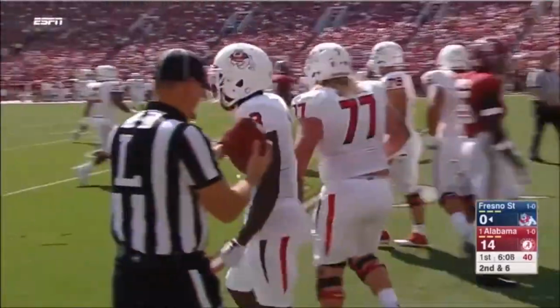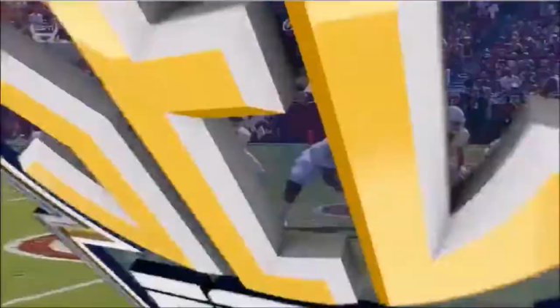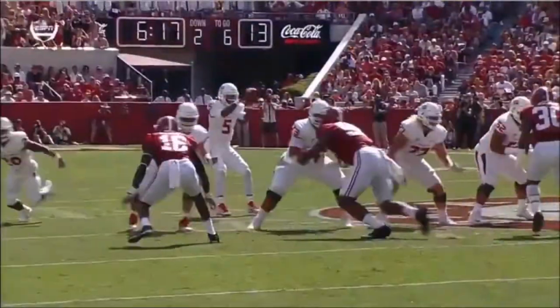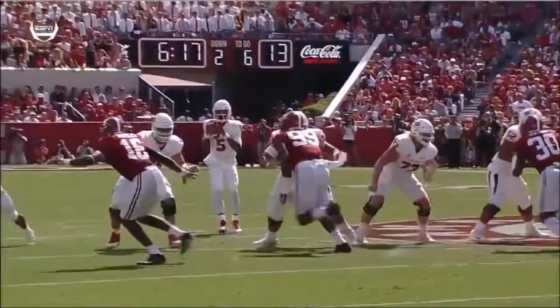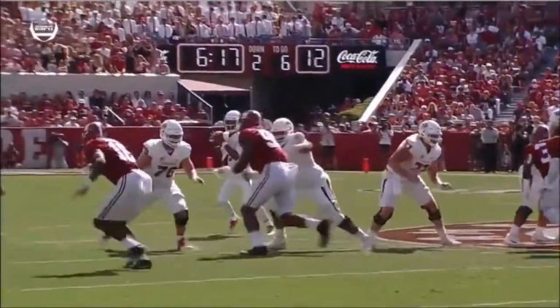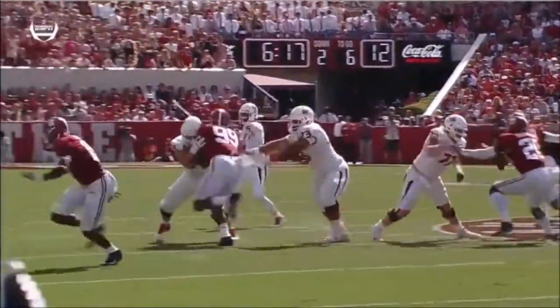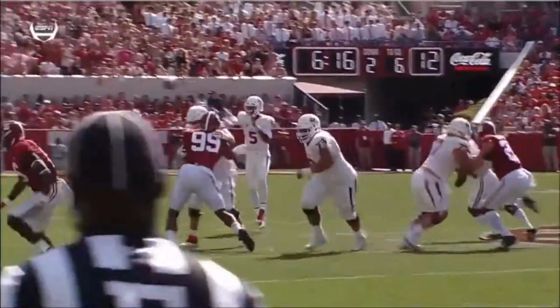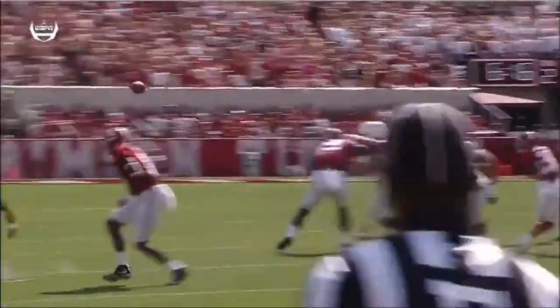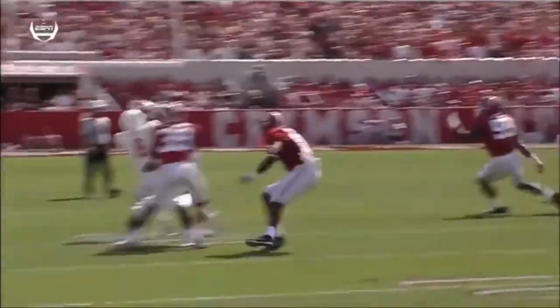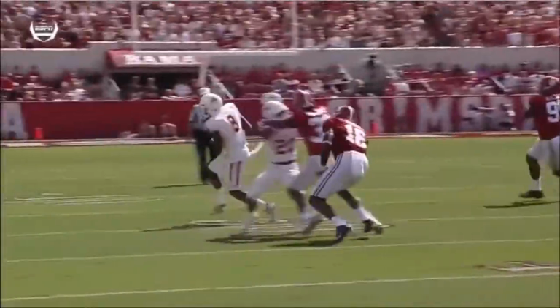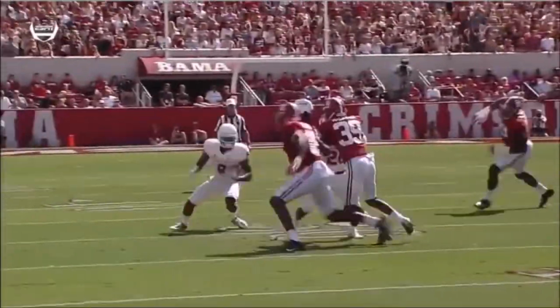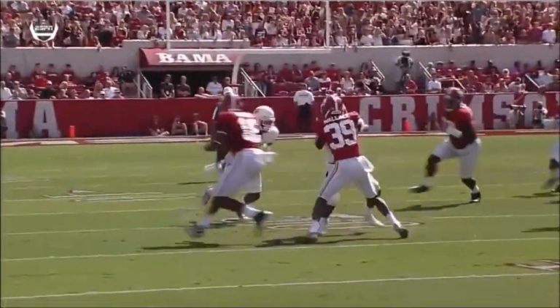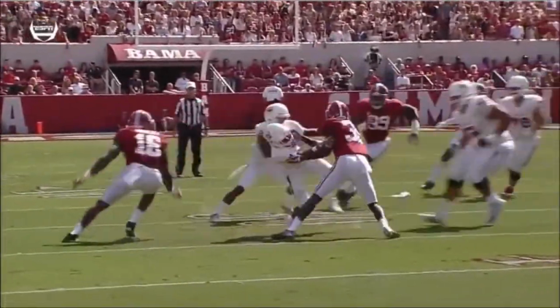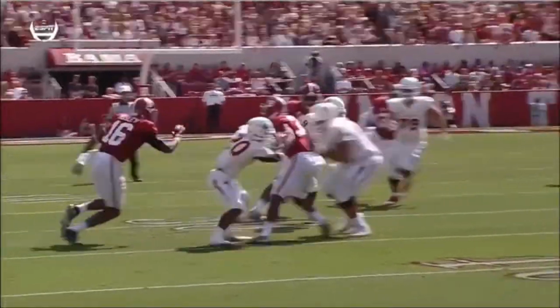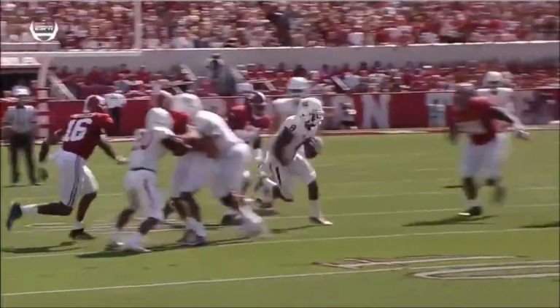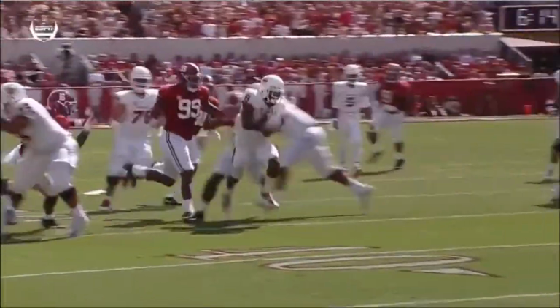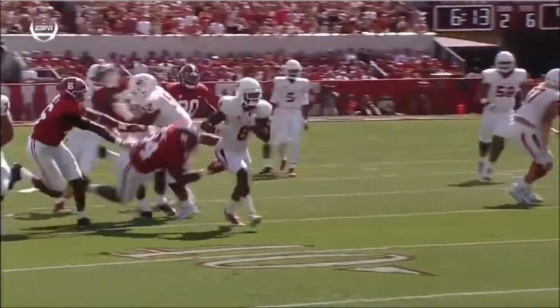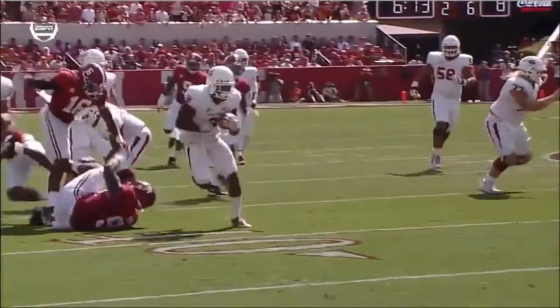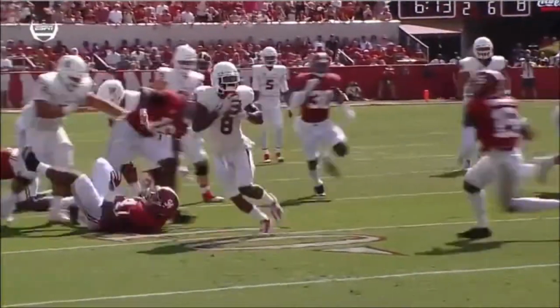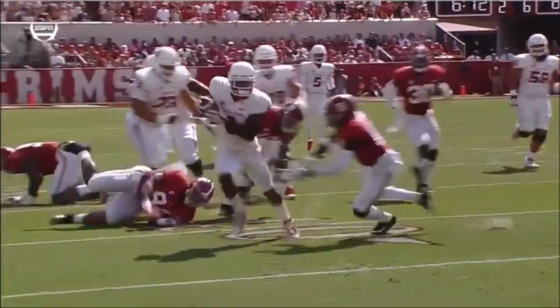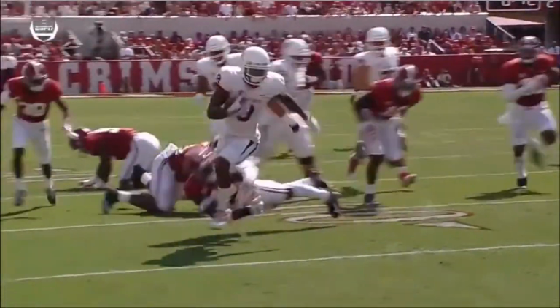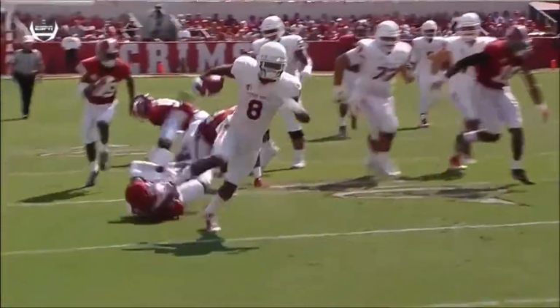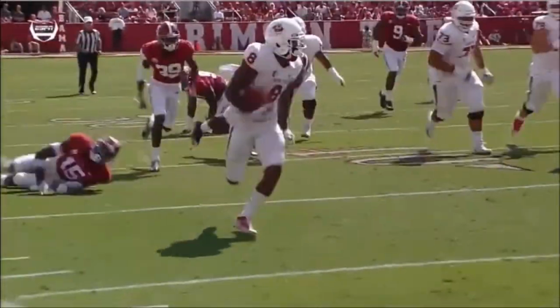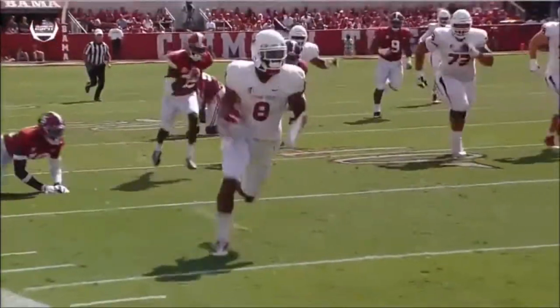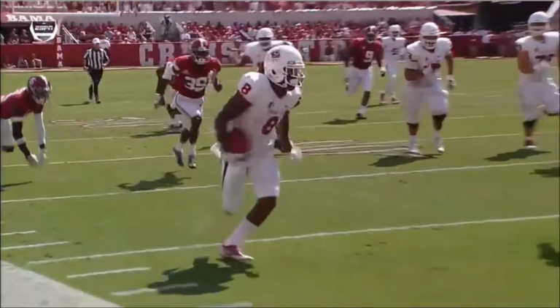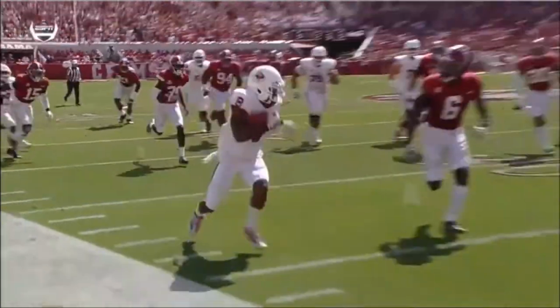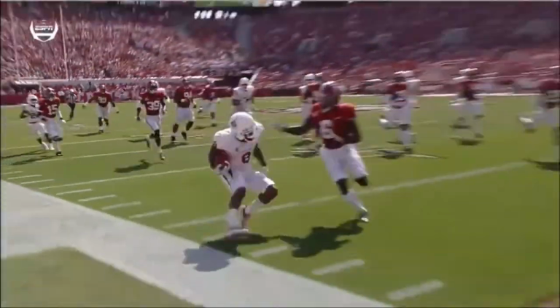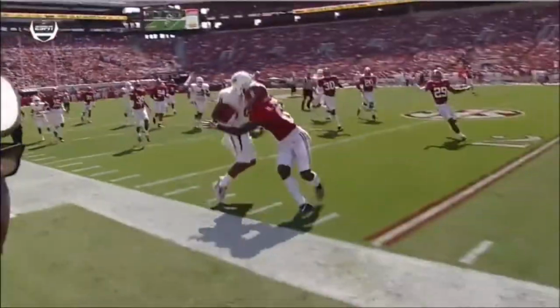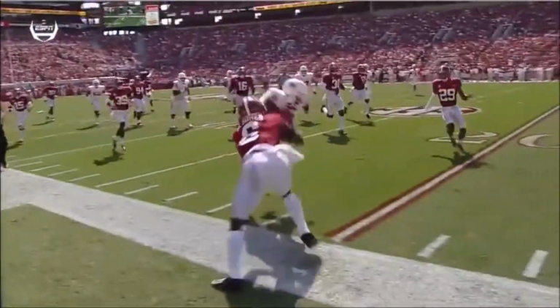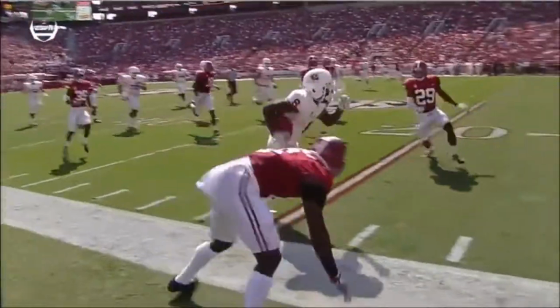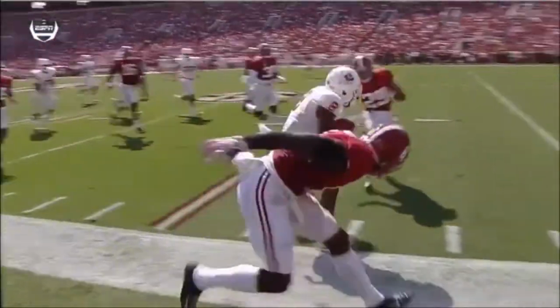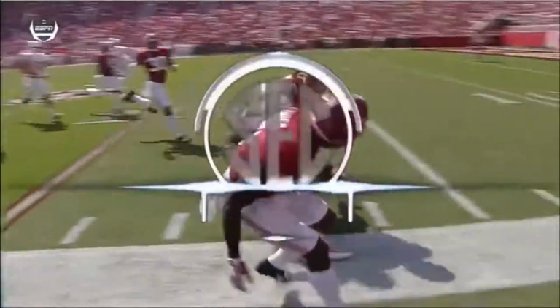Here comes the offensive scheme. They get the ball out quick, get a nice block, and get the ball in the playmaker's hands. Scott's one of those guys — fifth-year senior. They're going to move you.